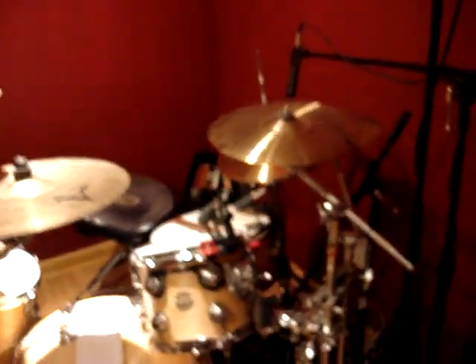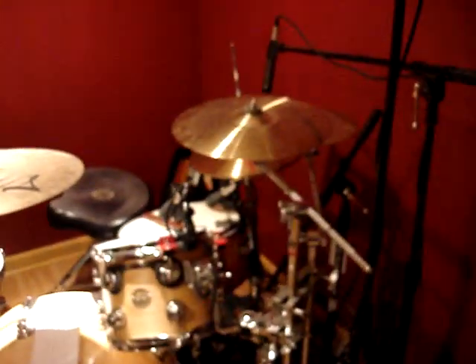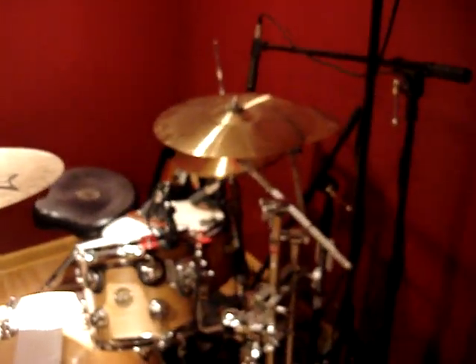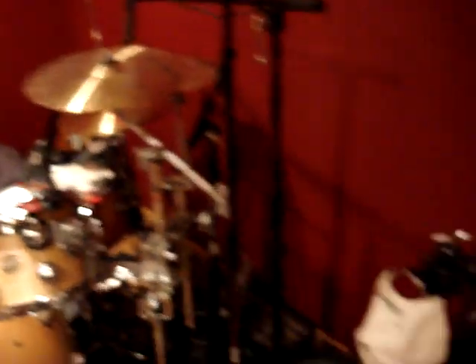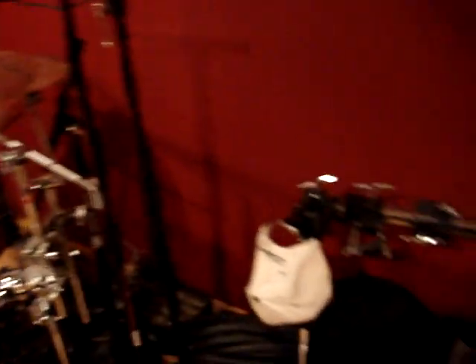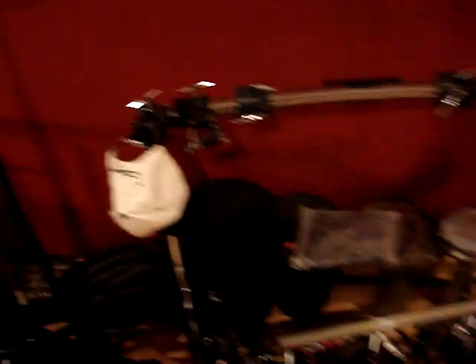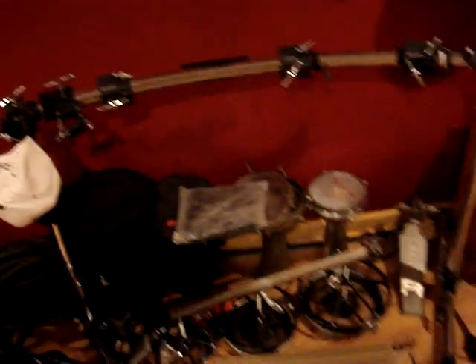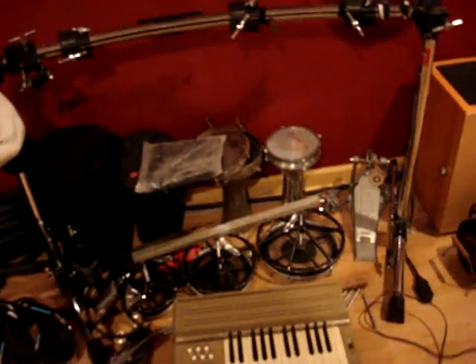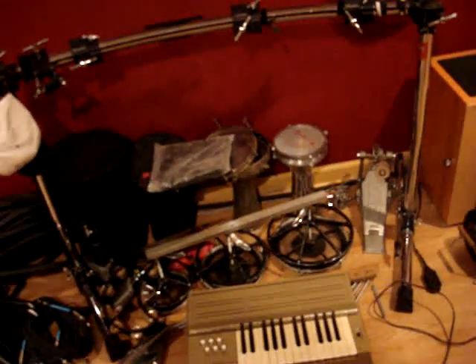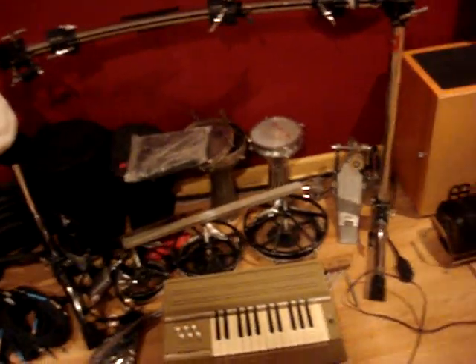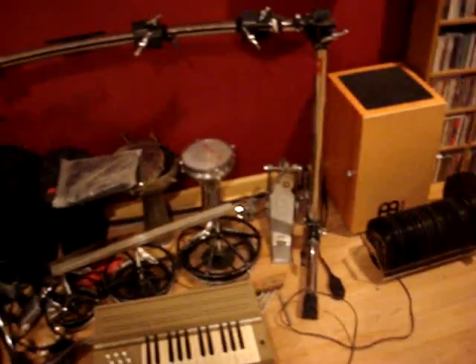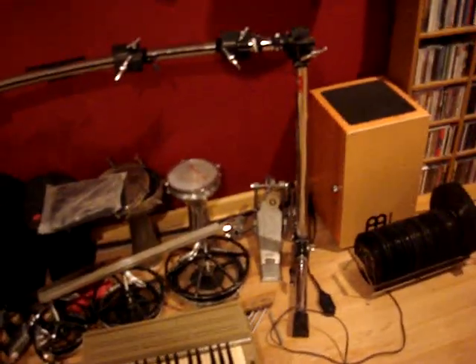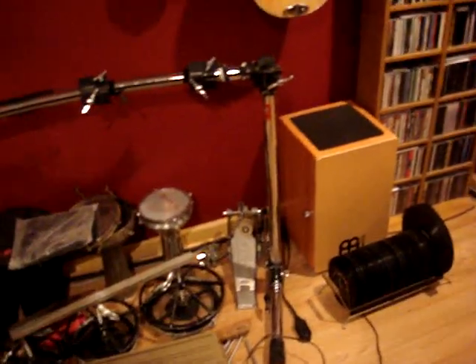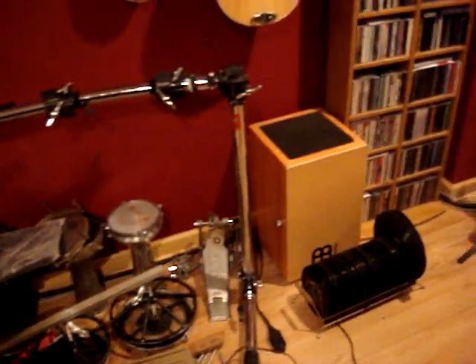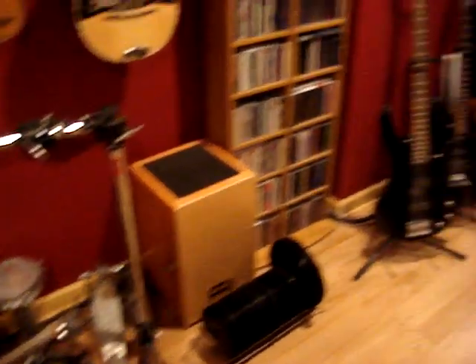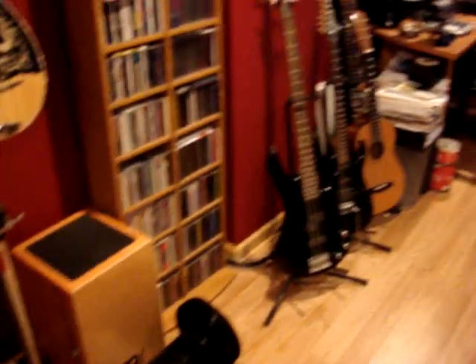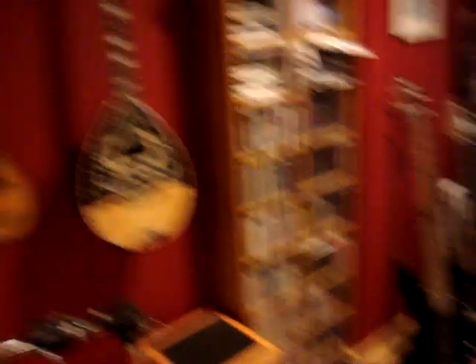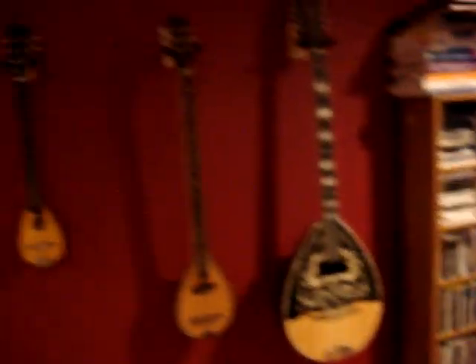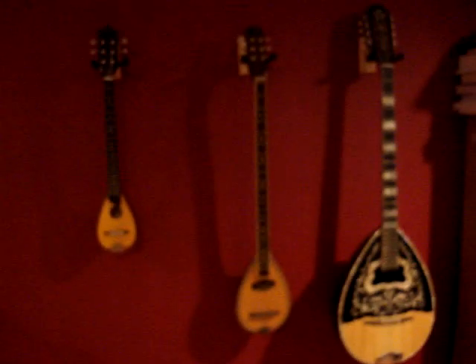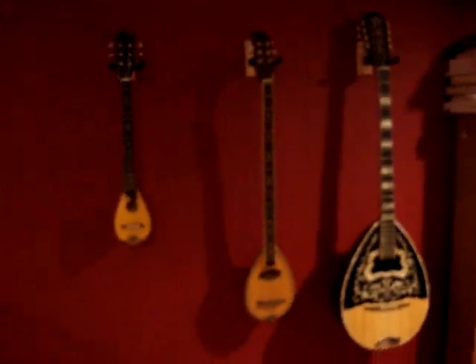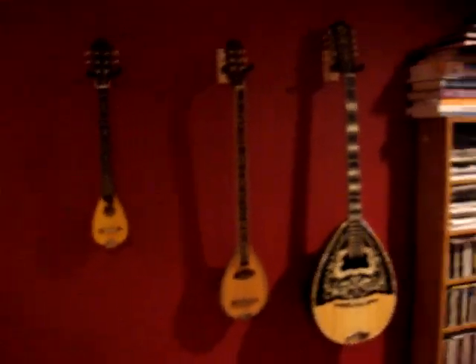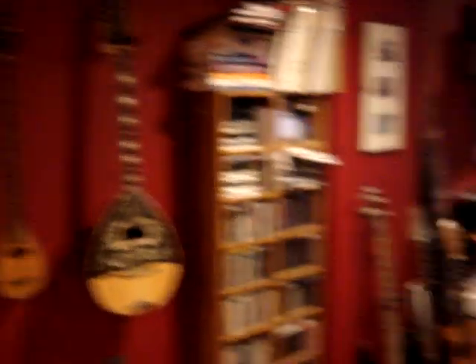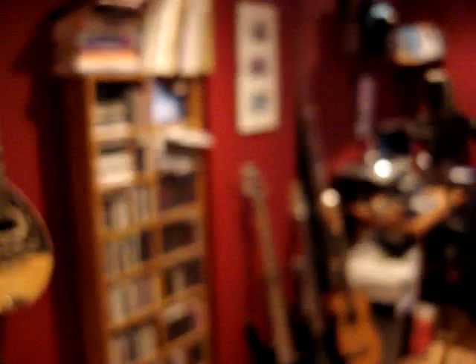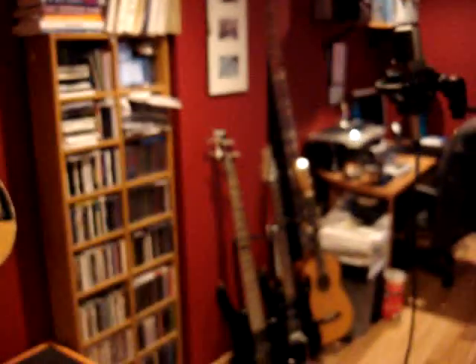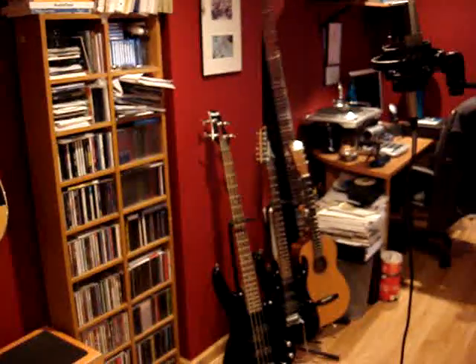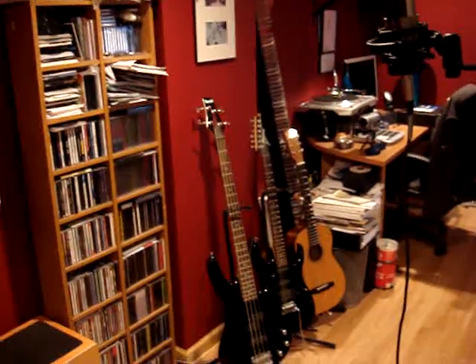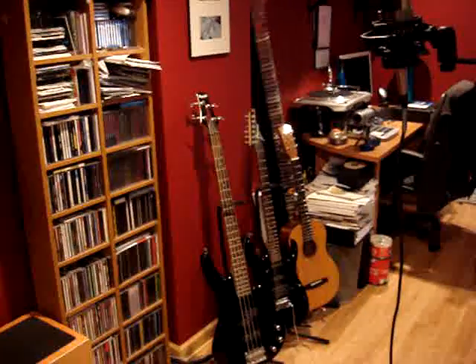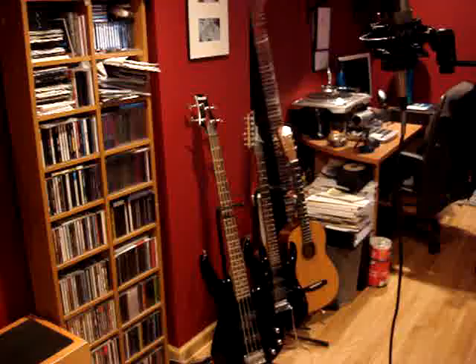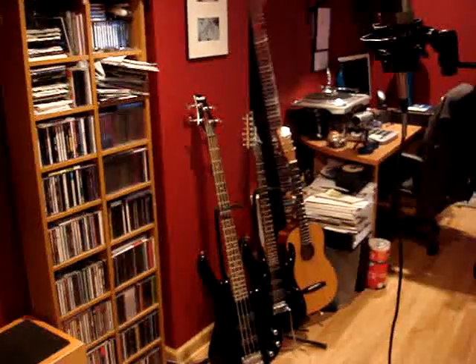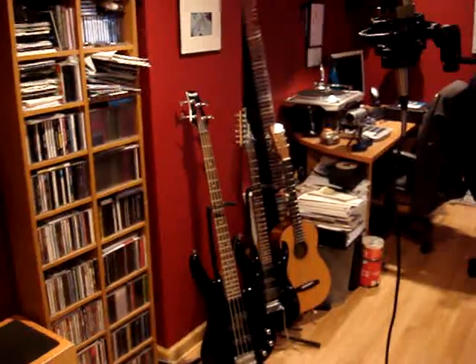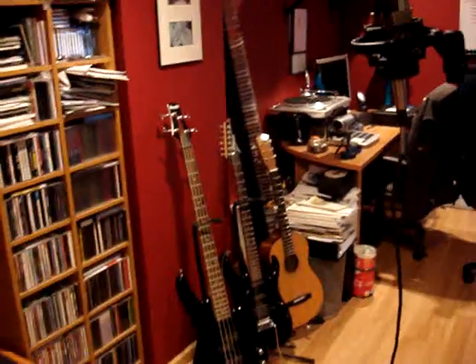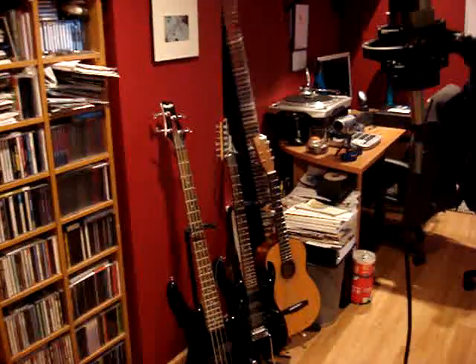I can go over some of the mics here in a second. Some of the percussion that I used for a loop that I put in the background. Some instruments, some Greek instruments. We got a couple guitars here and a bass.